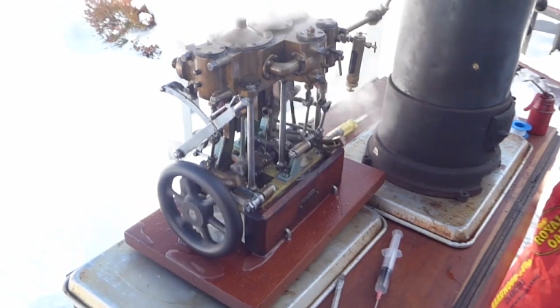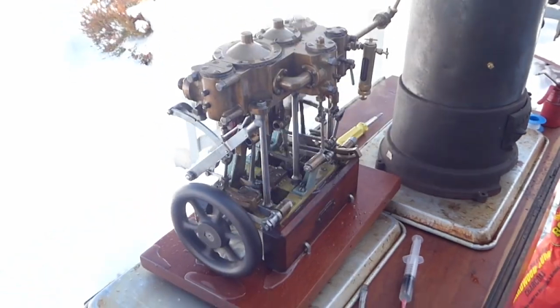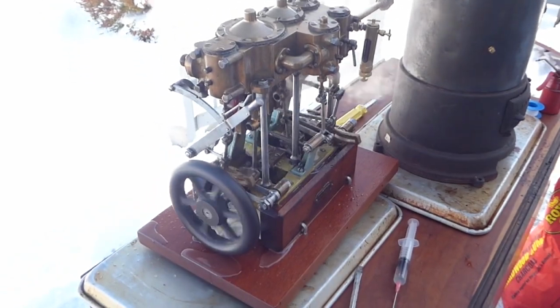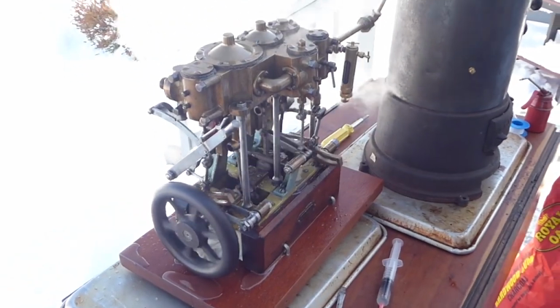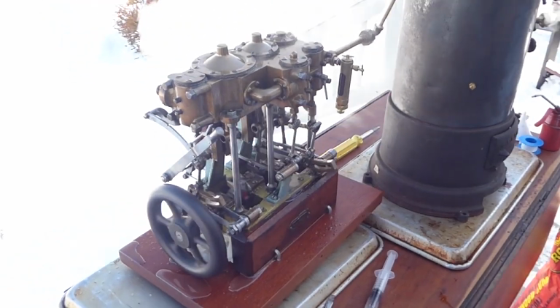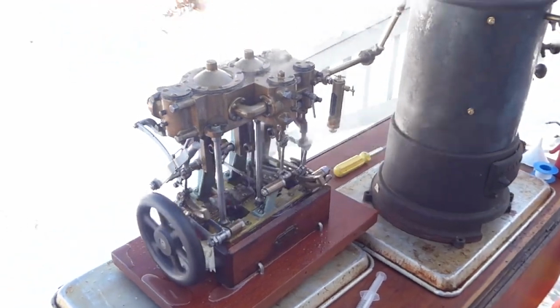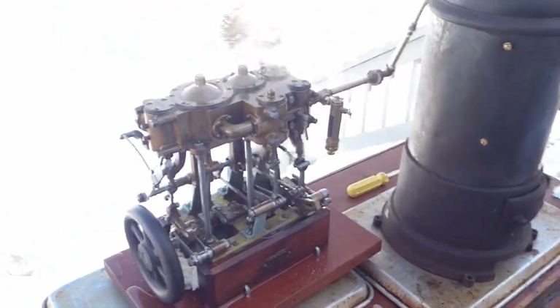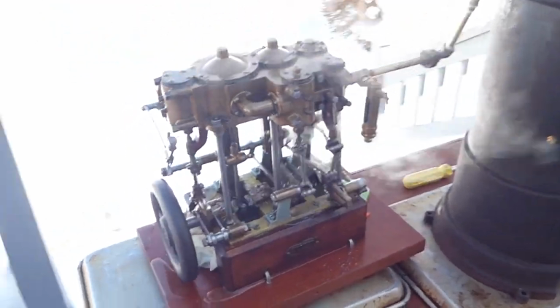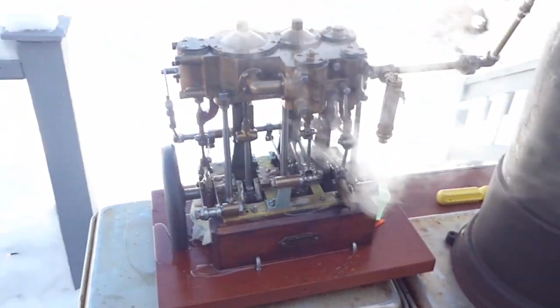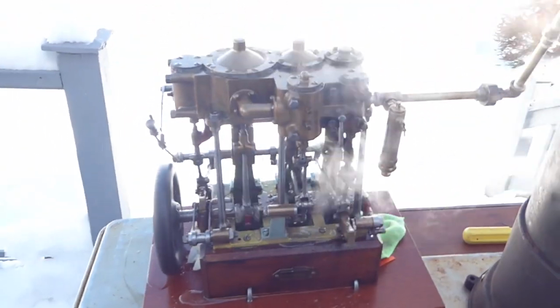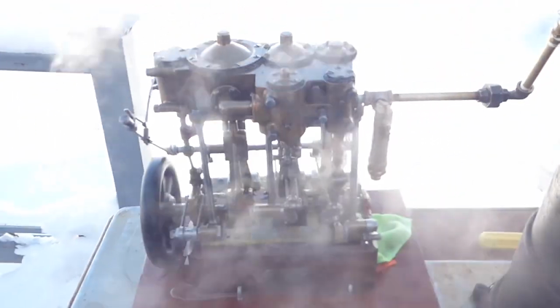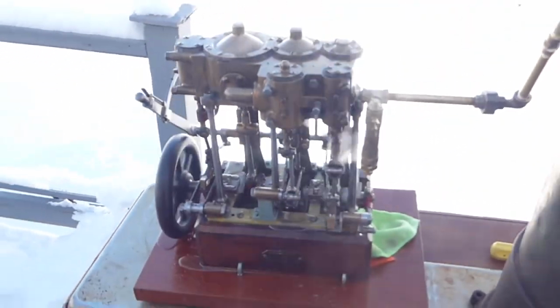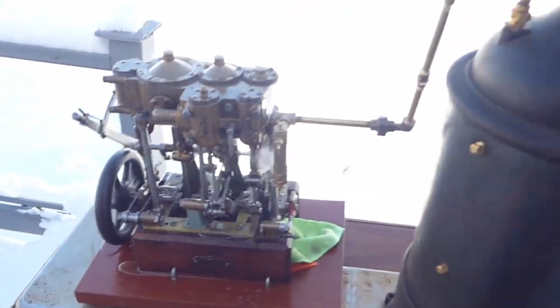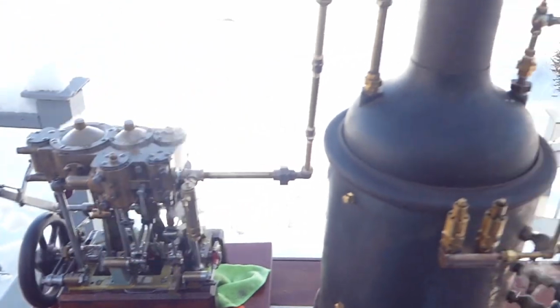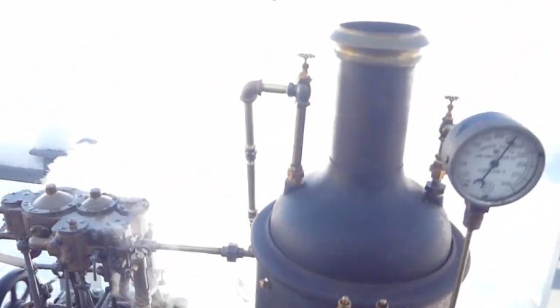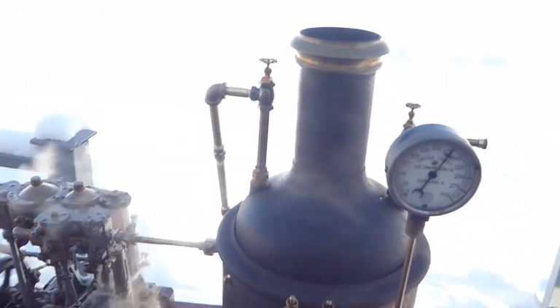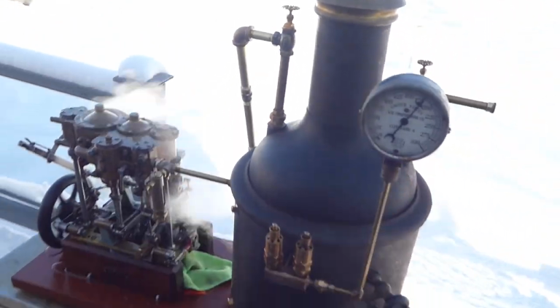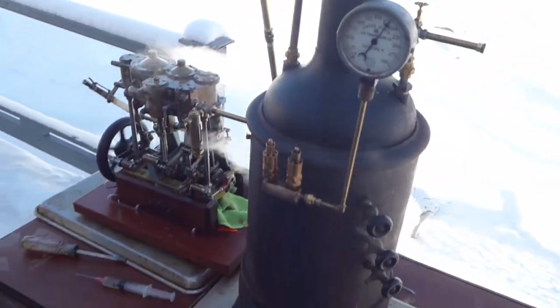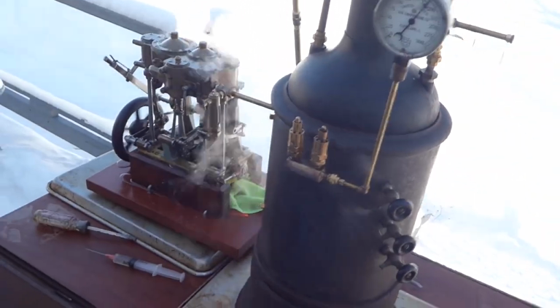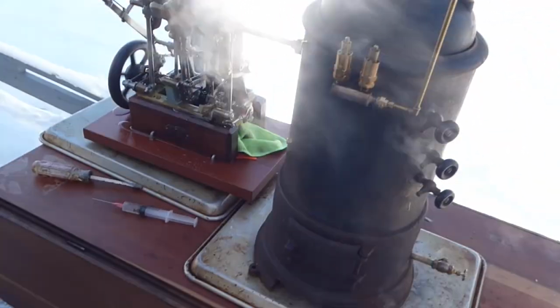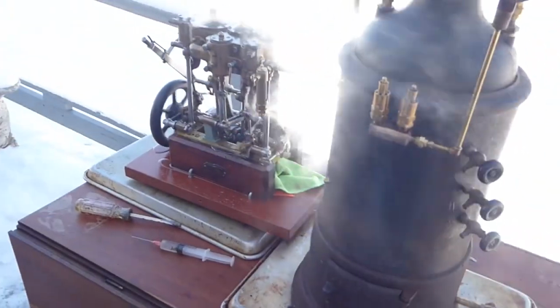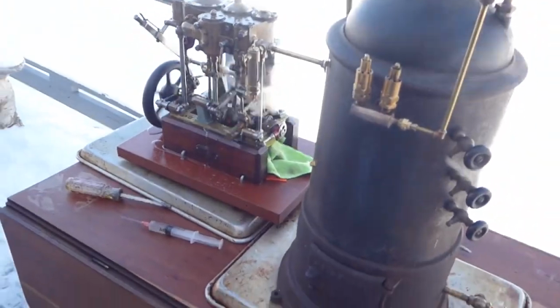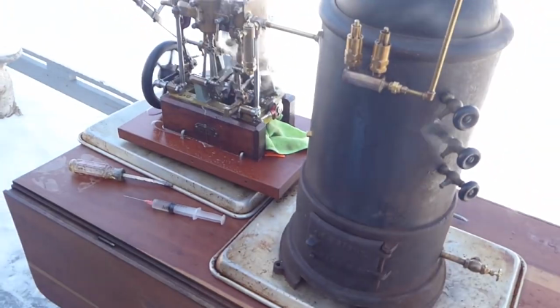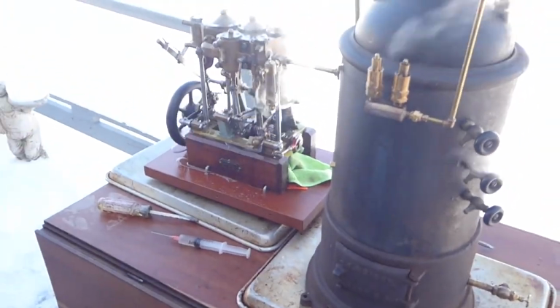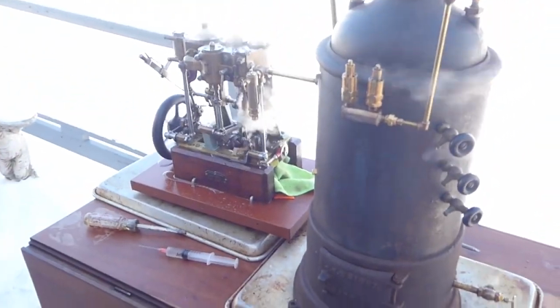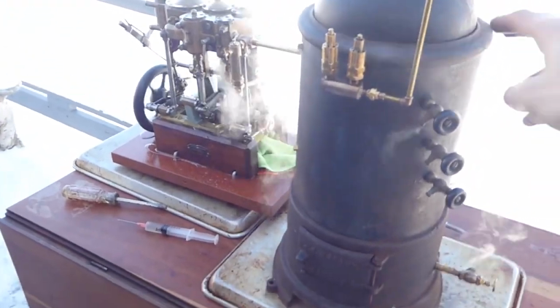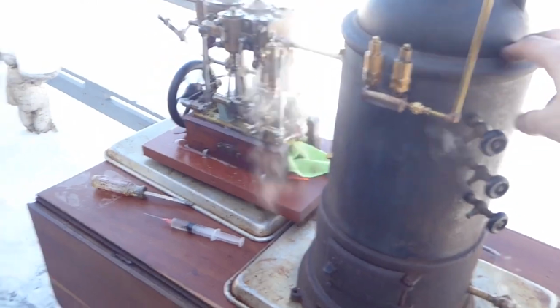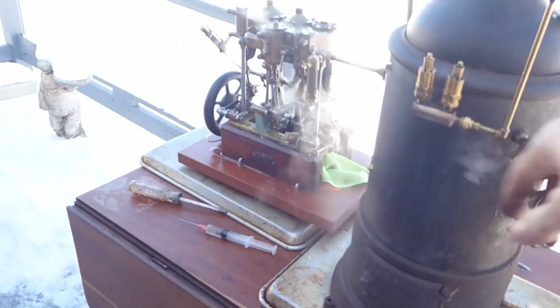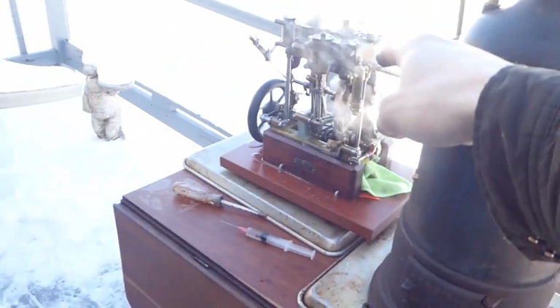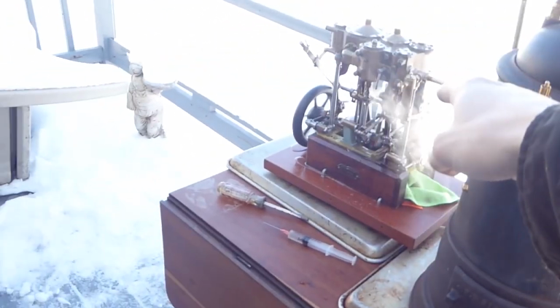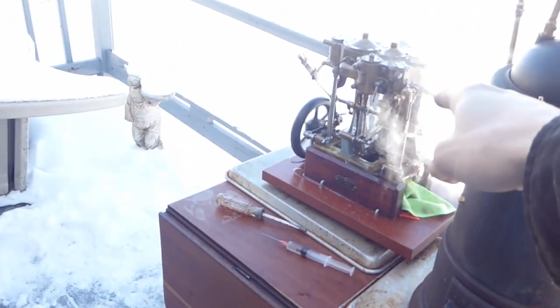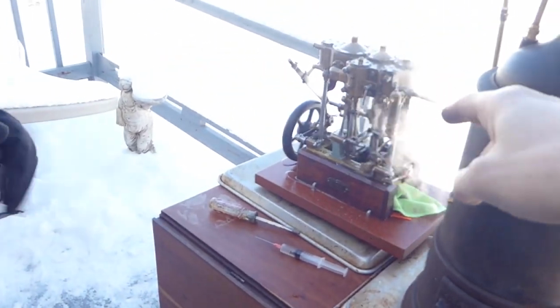This is a George Eli Whitney triple expansion engine for a steam canoe, here with my GE Wright boiler. The boiler is older than the engine as far as I know — the boiler is 1891, and the engine was built in 1895.